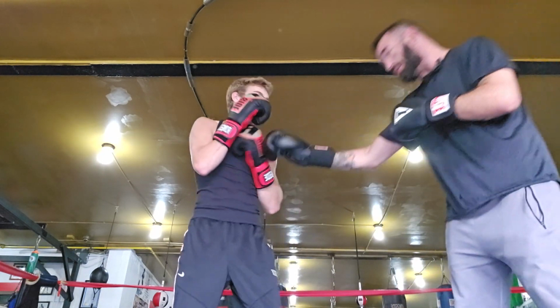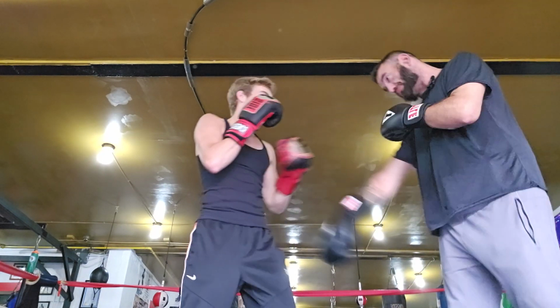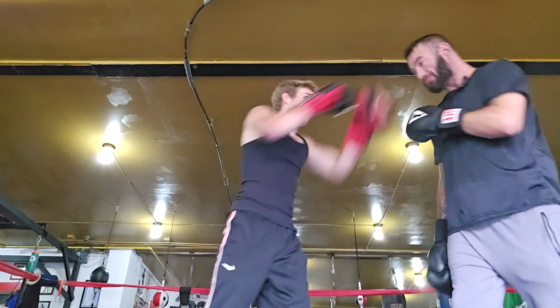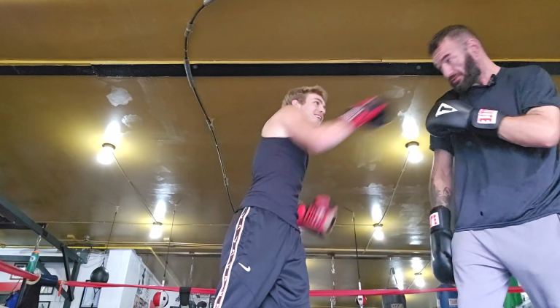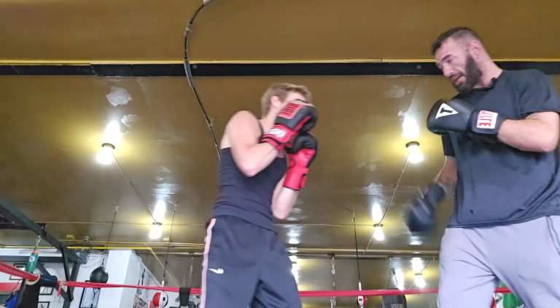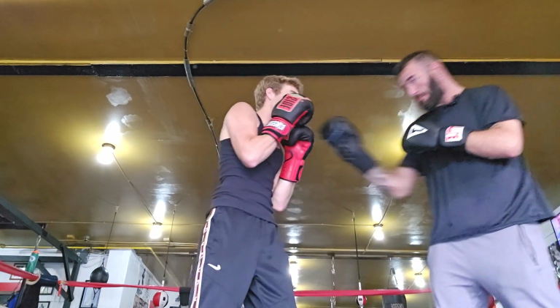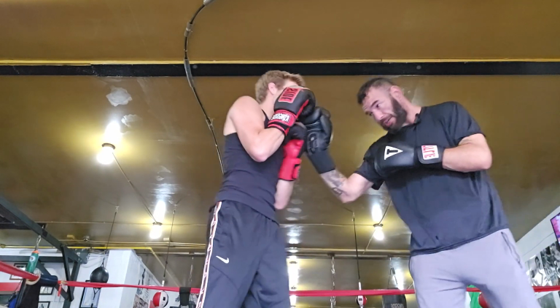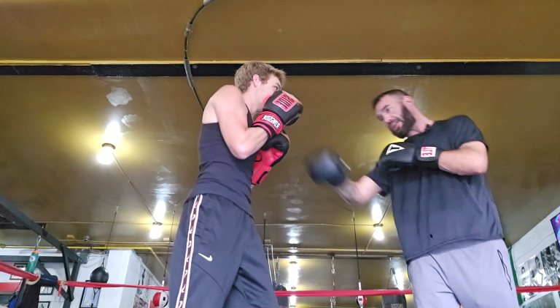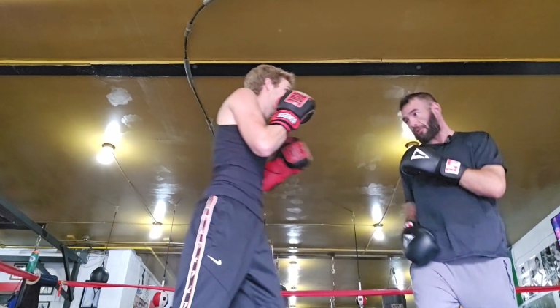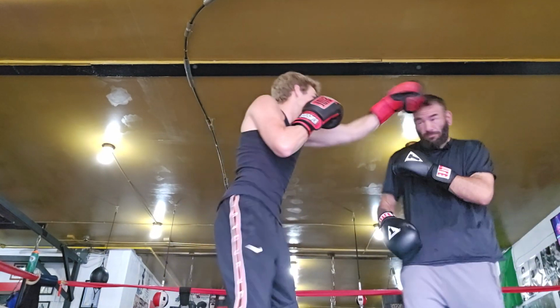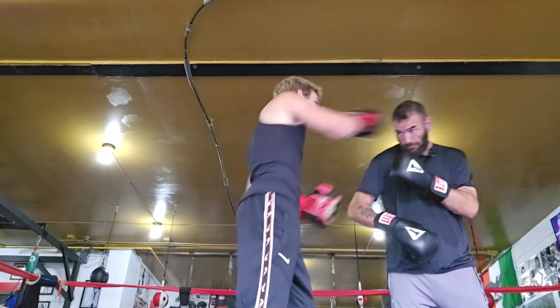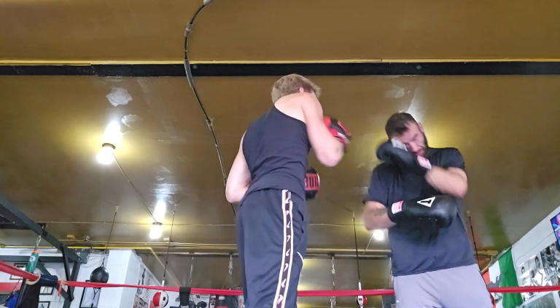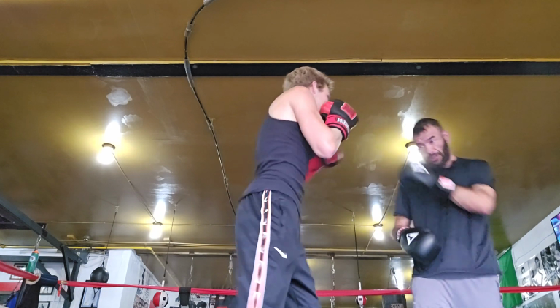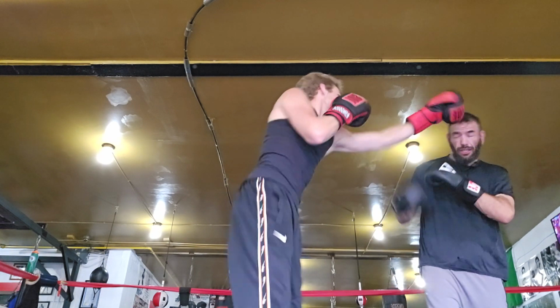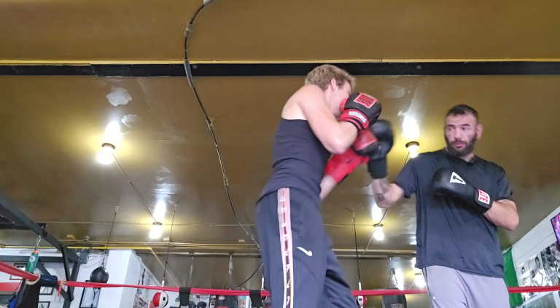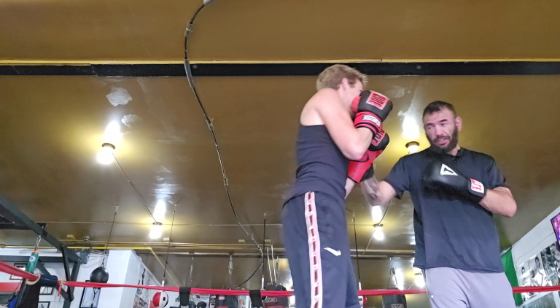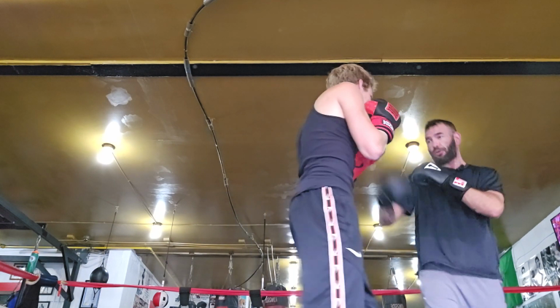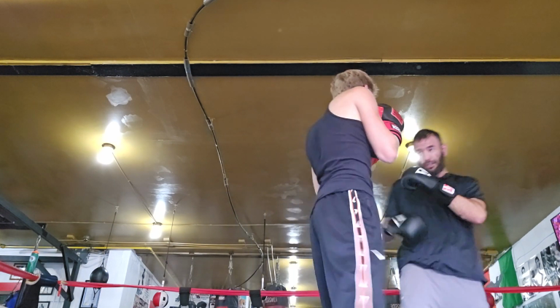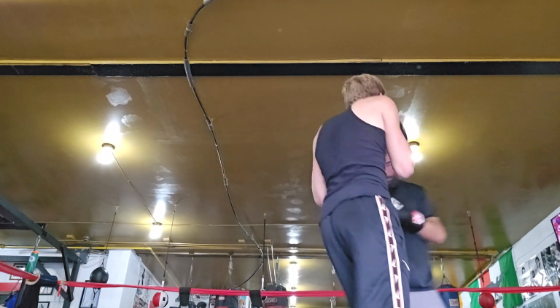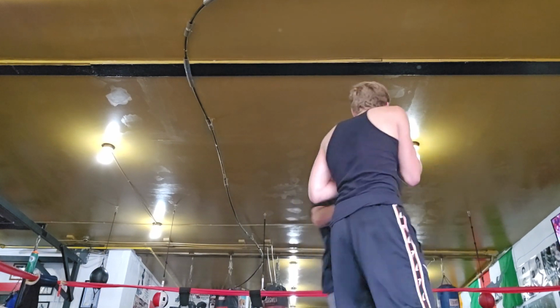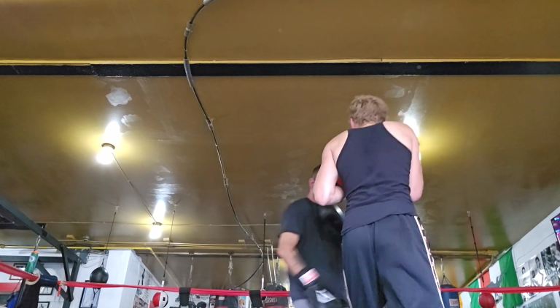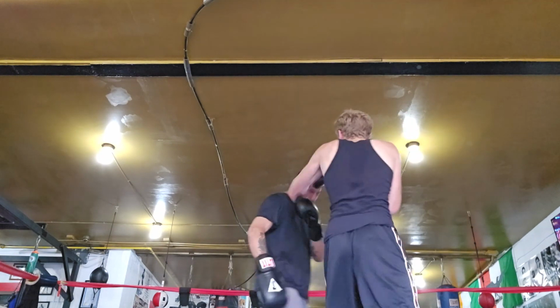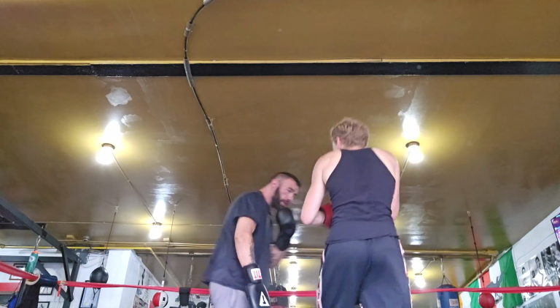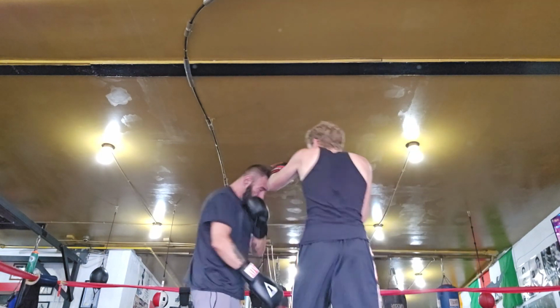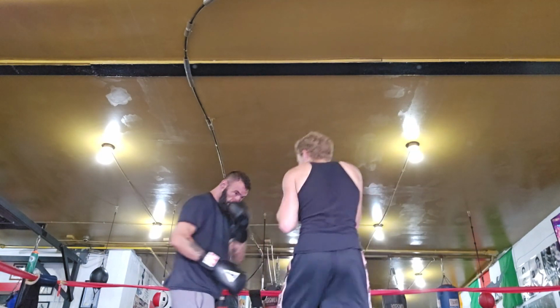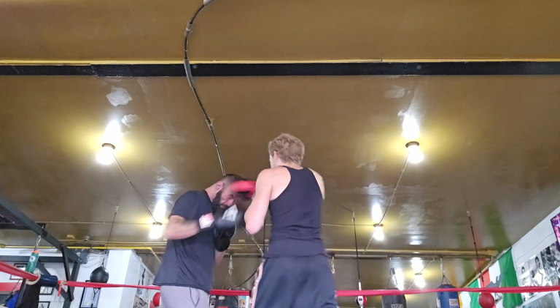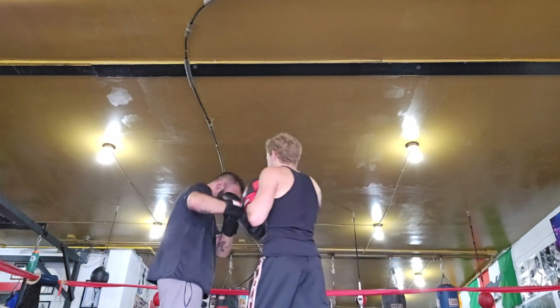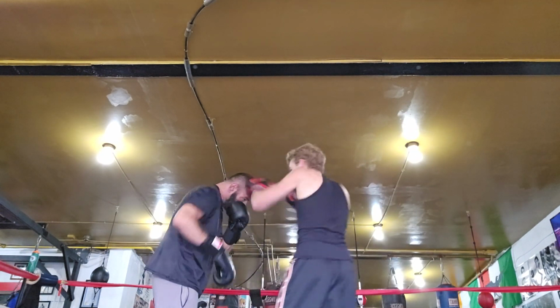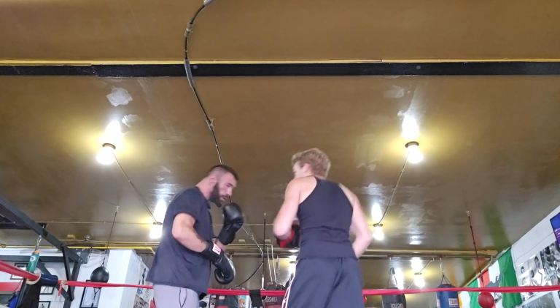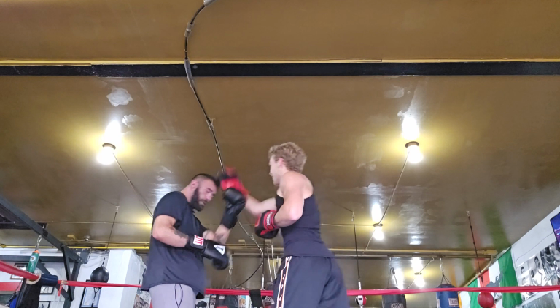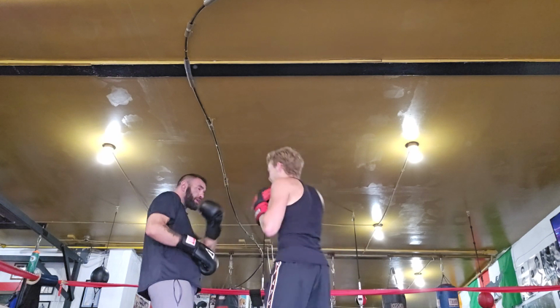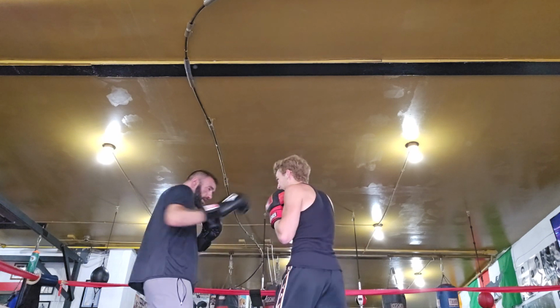In boxing you want to throw the jab the most — that's your go-to when you don't know what to do. But make sure it comes straight back so I can't come over the top of it. Don't forget you've got this other hand too — try to throw one-two. Get creative. You've worked on a few things; try to use some of it. See if you can work a pivot in there.